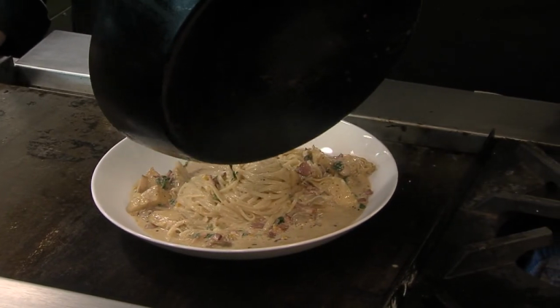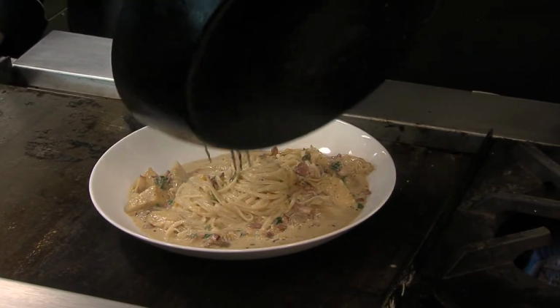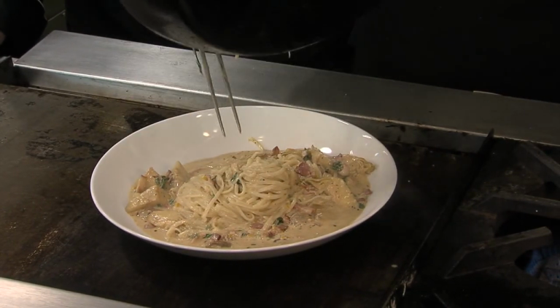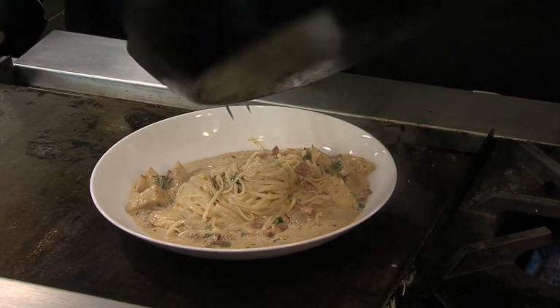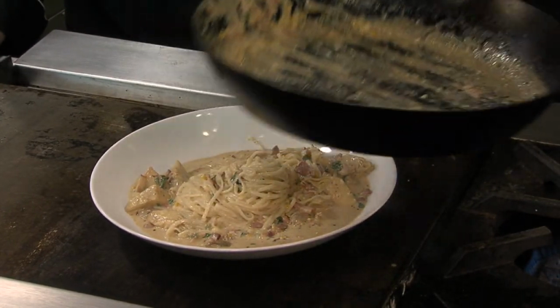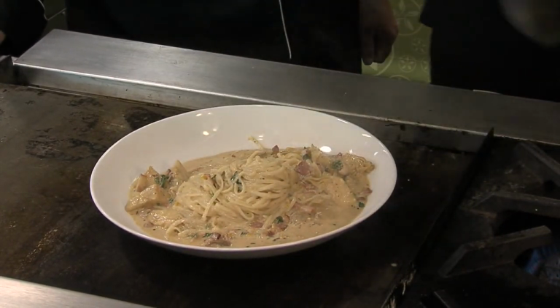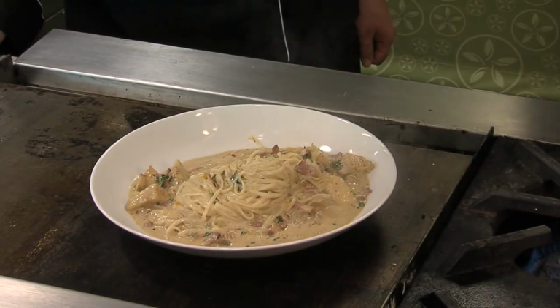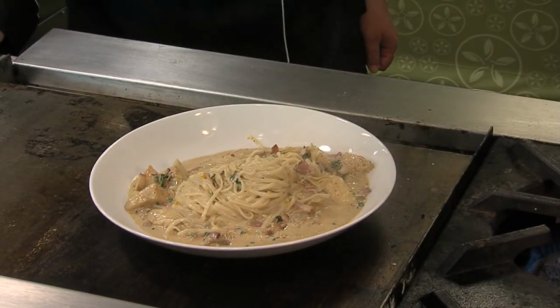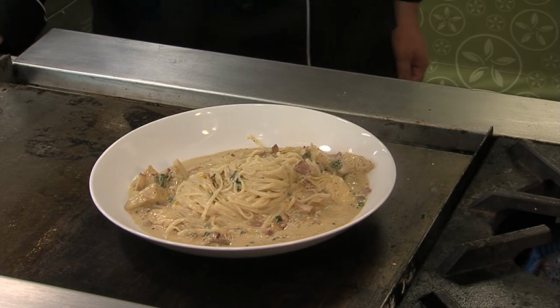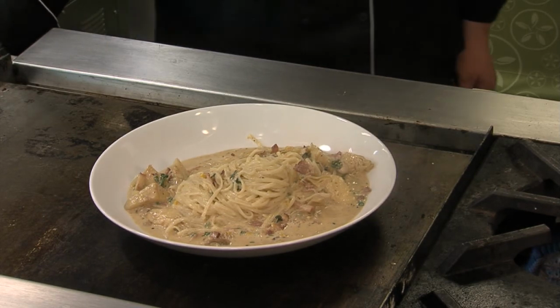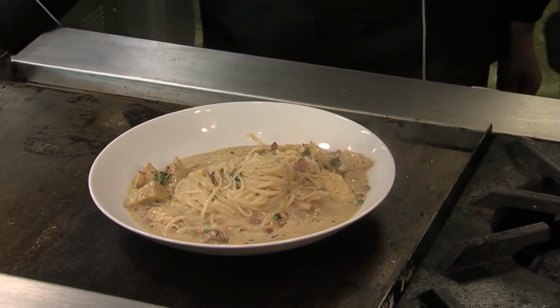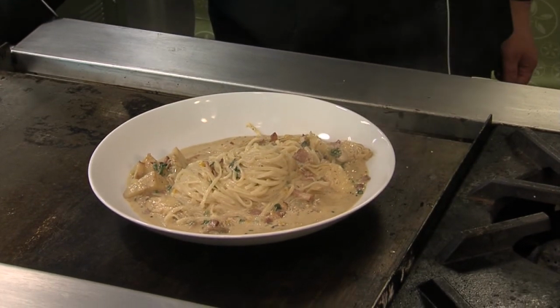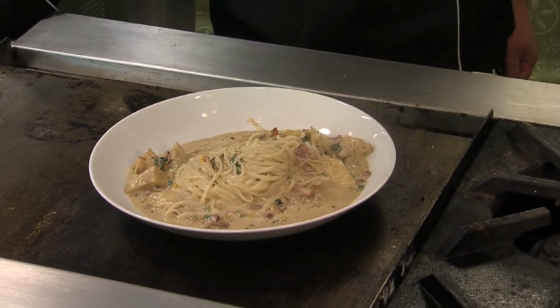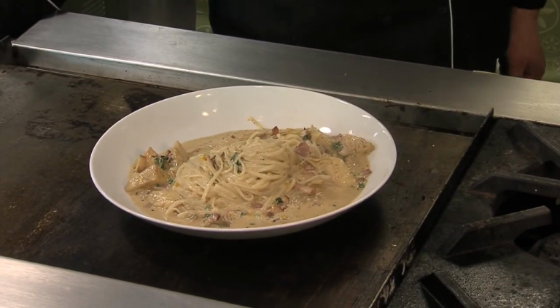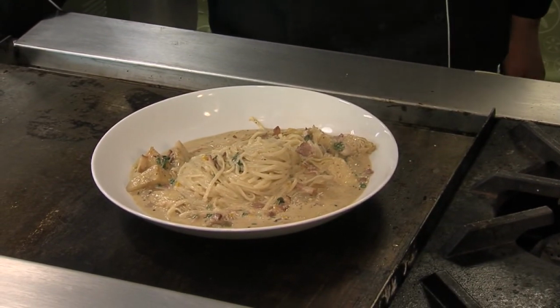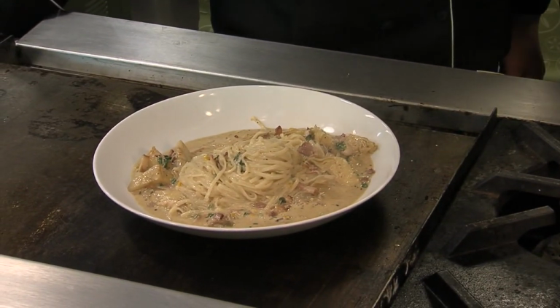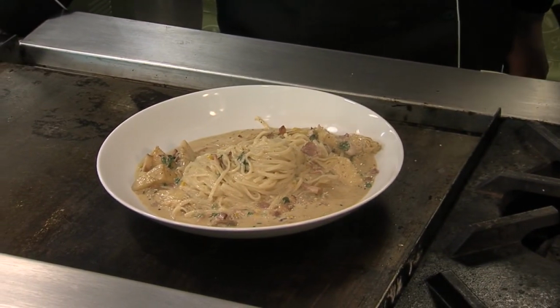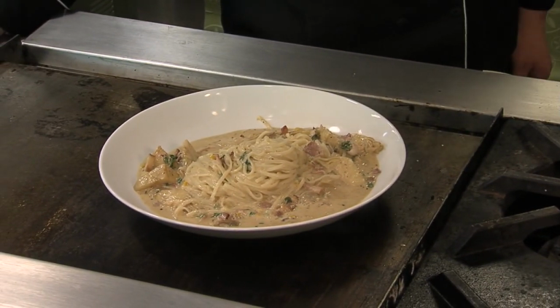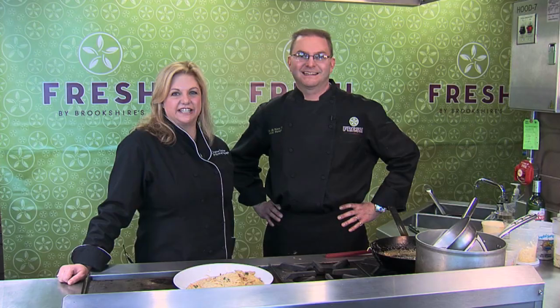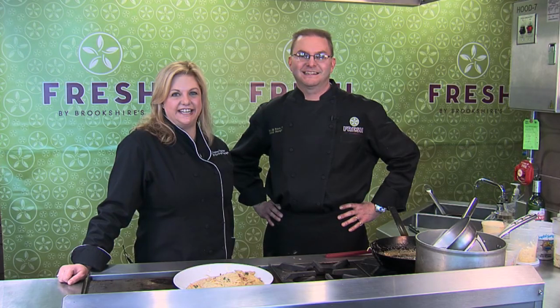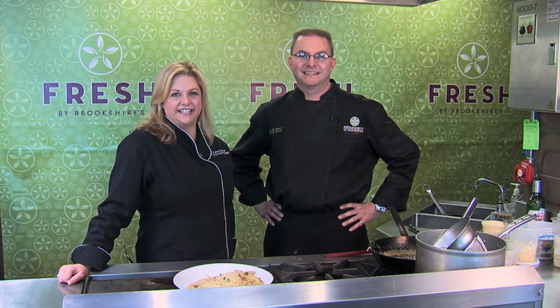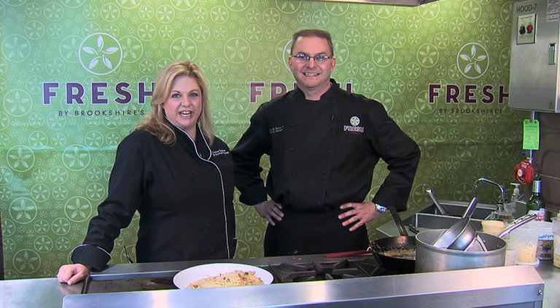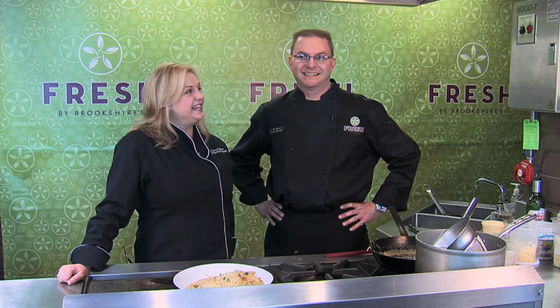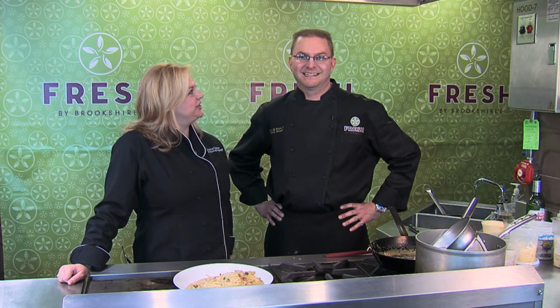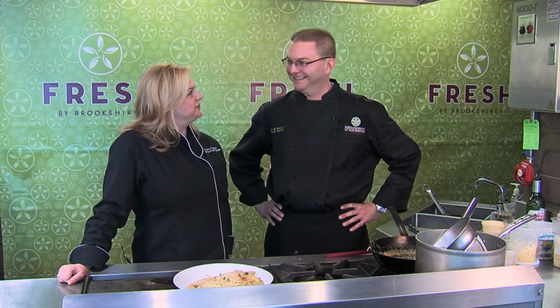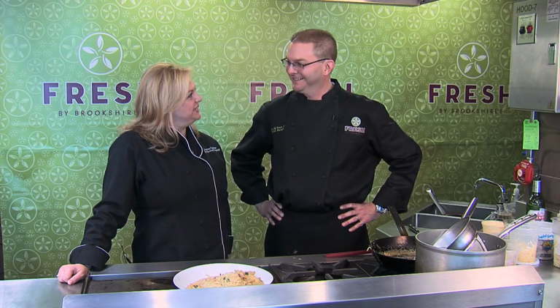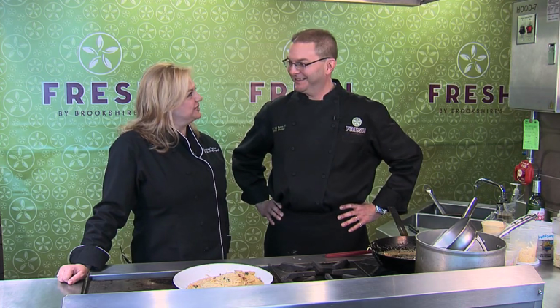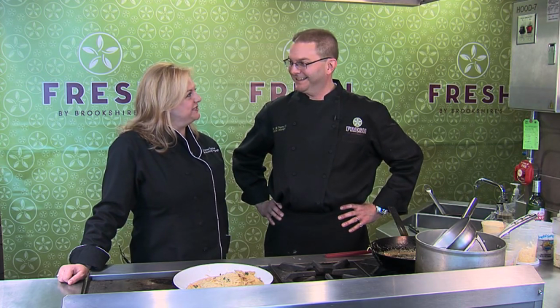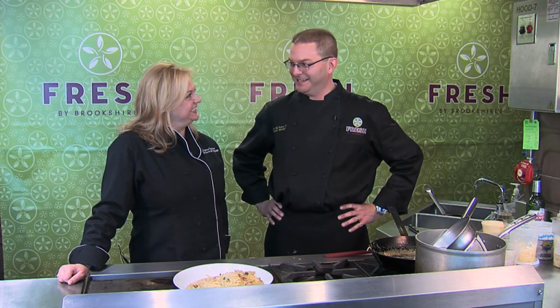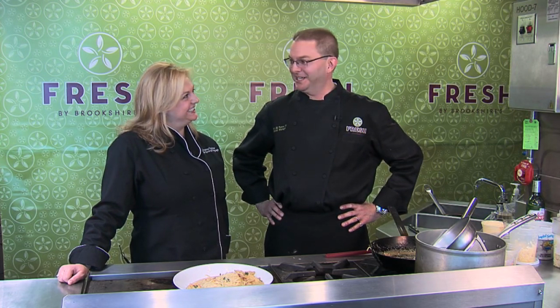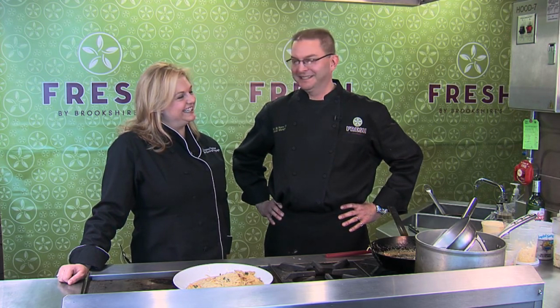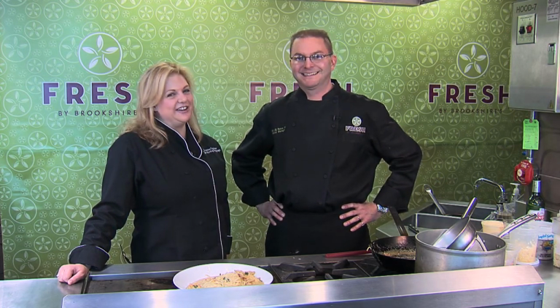That looks fantastic. You can find this recipe in Wednesday's Tyler Morning Telegraph food section and also on CBS19.tv. Thanks, John, for joining me — this was a lot of fun. Thank you for having me.